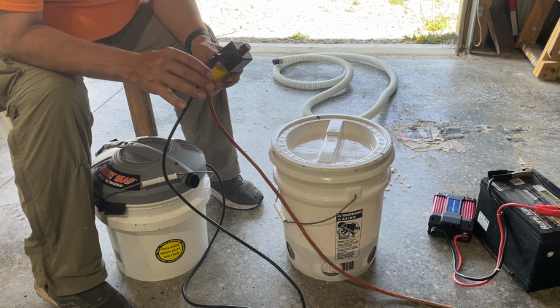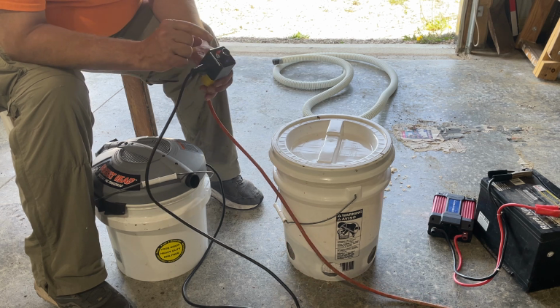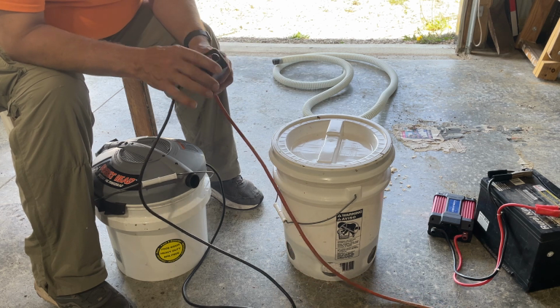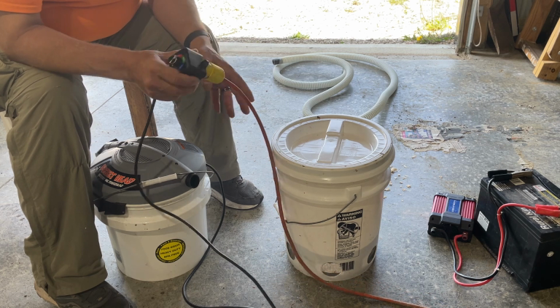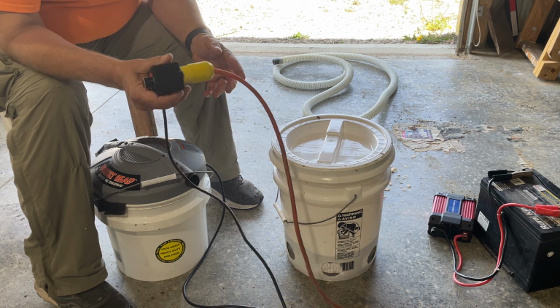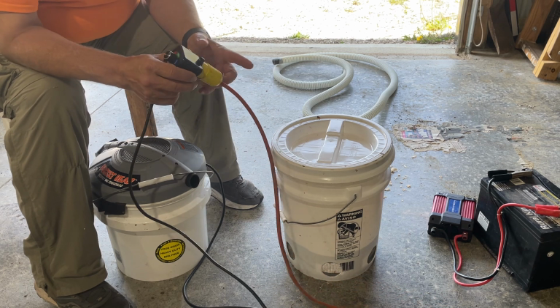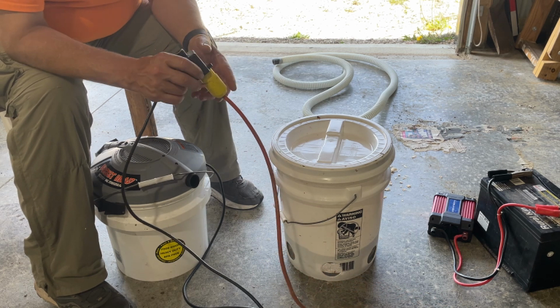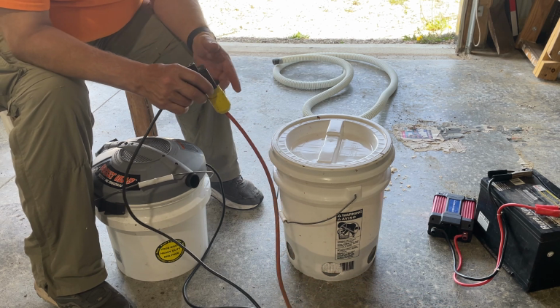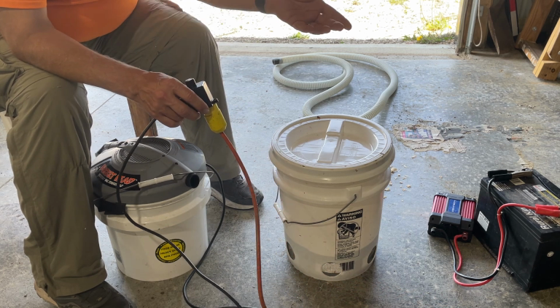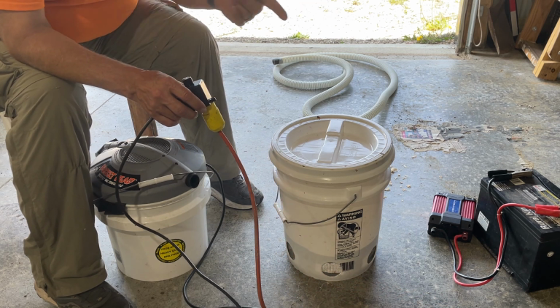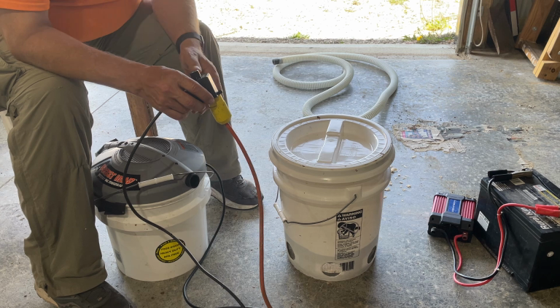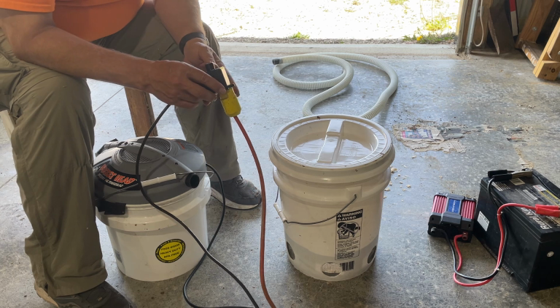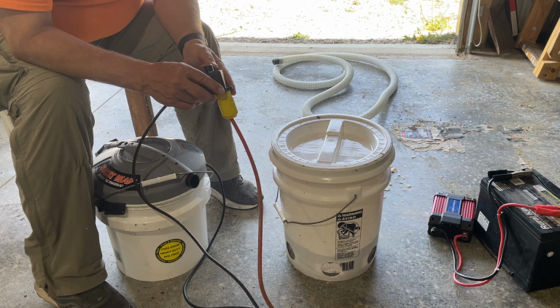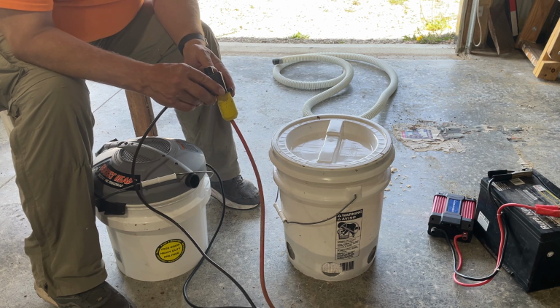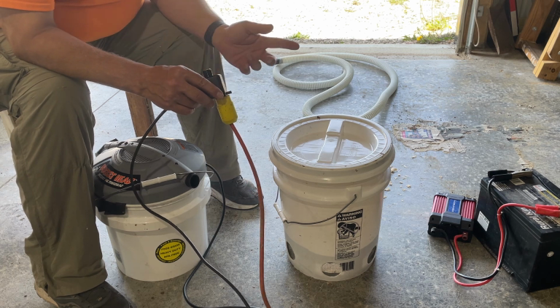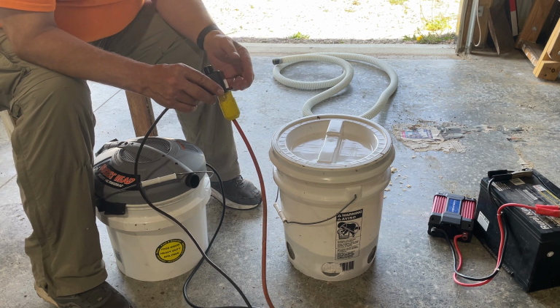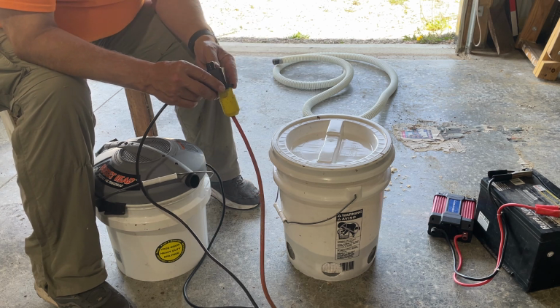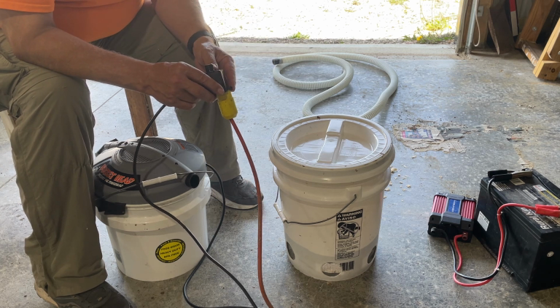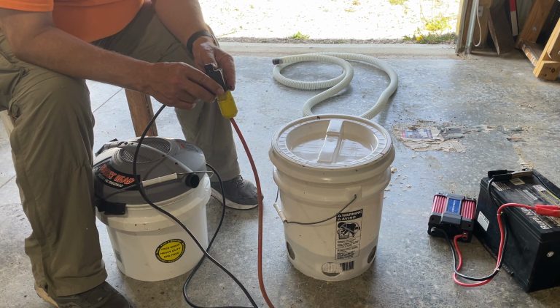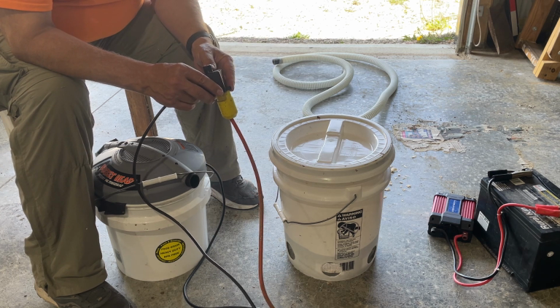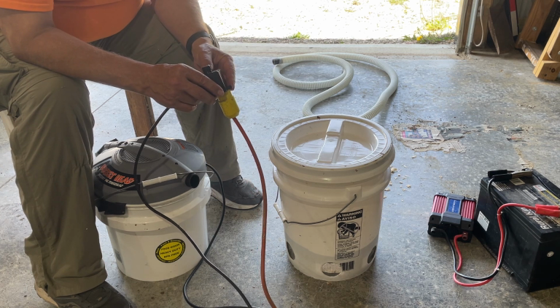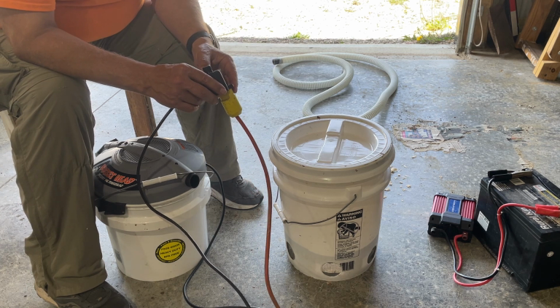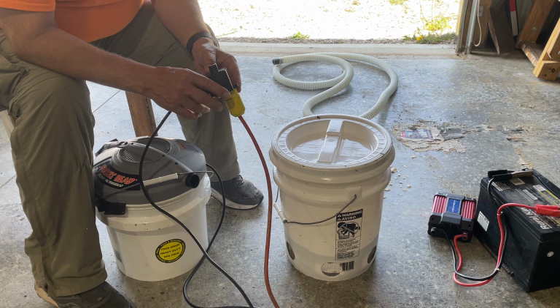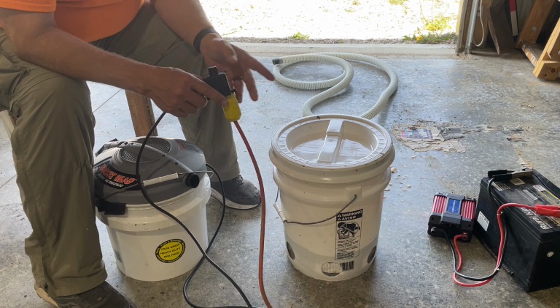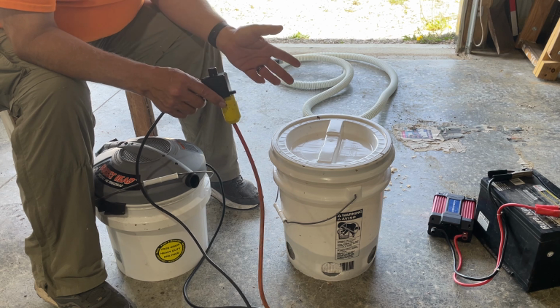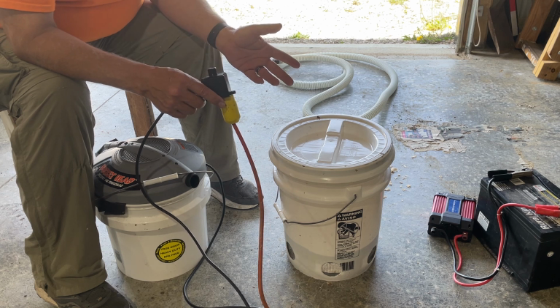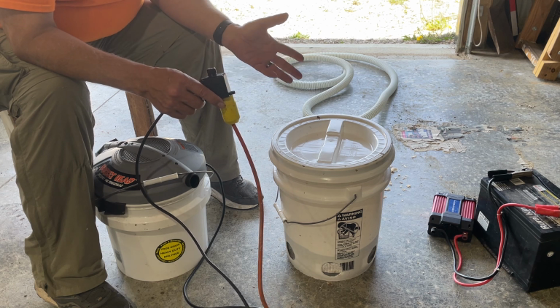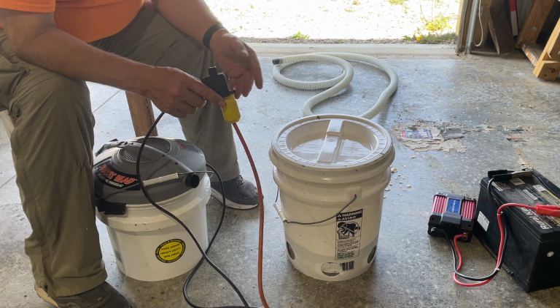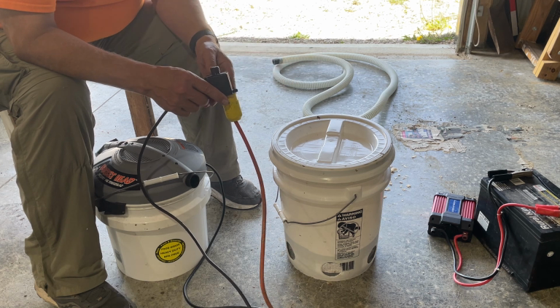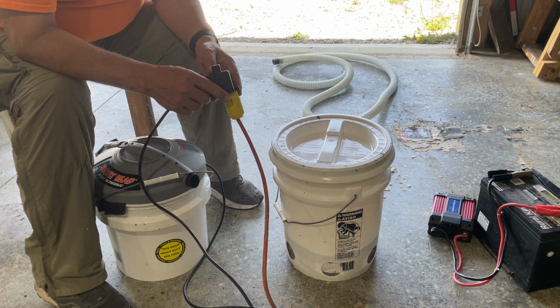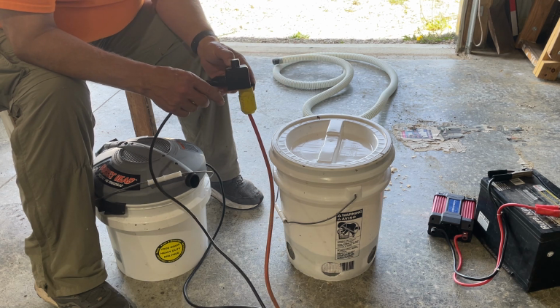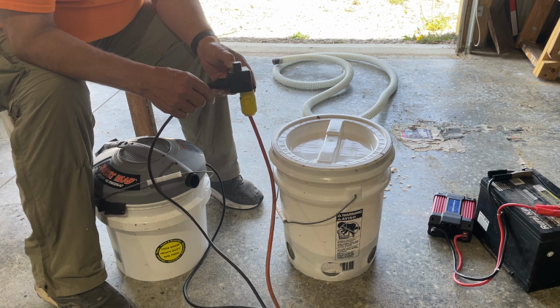This can run either straight off from the extension cord, like I have it now, or when I'm out in the field, I have a battery with an inverter to plug in and I can use this all remote.